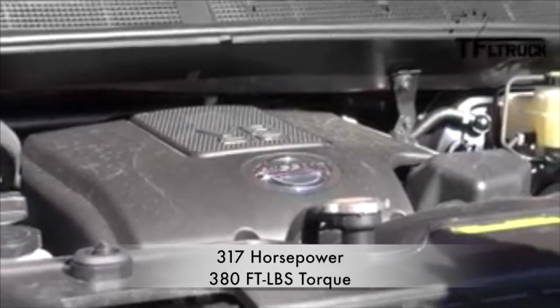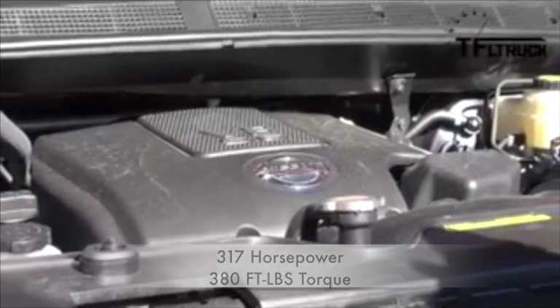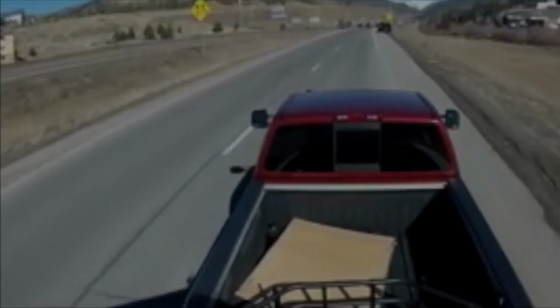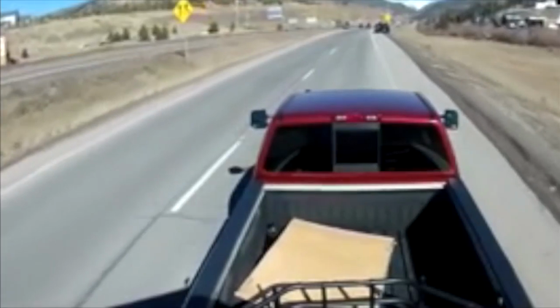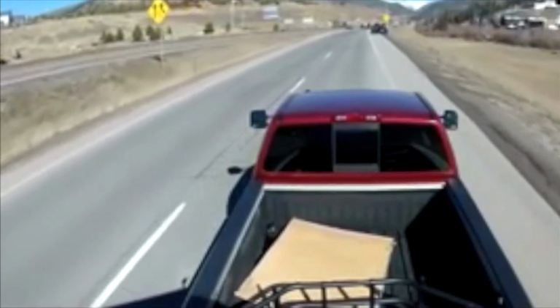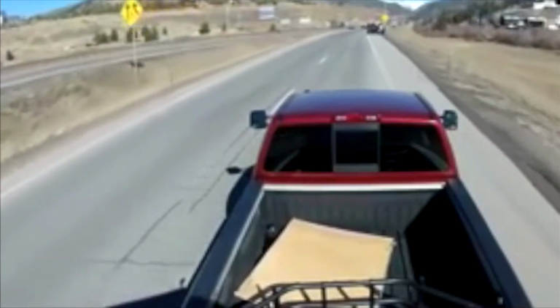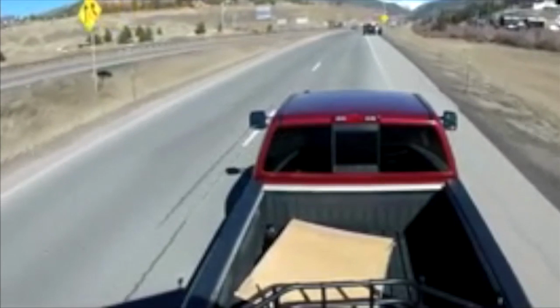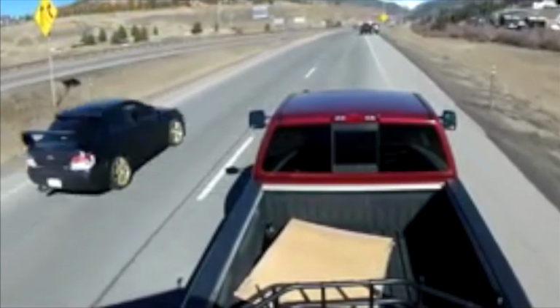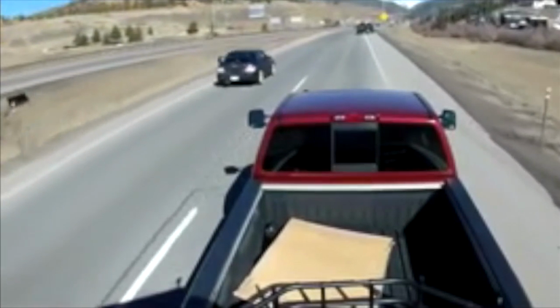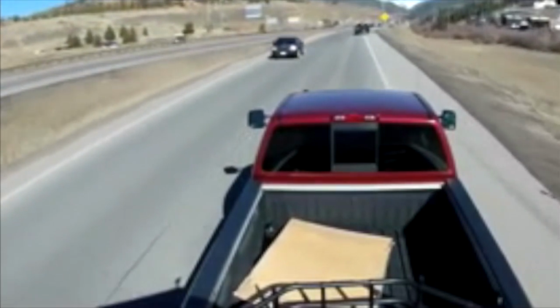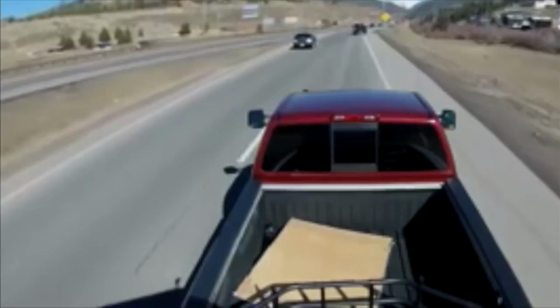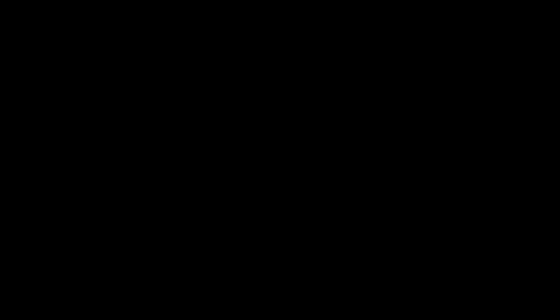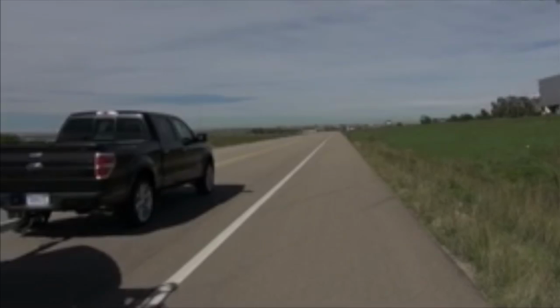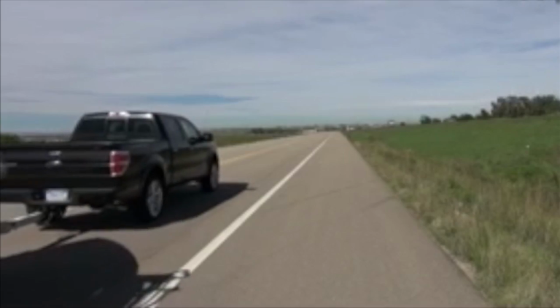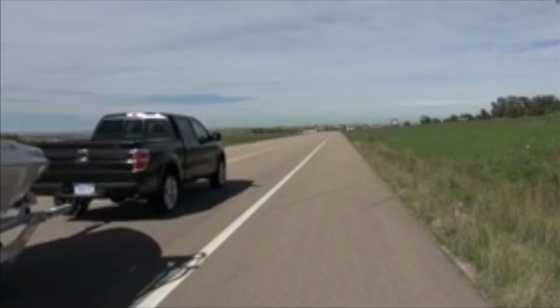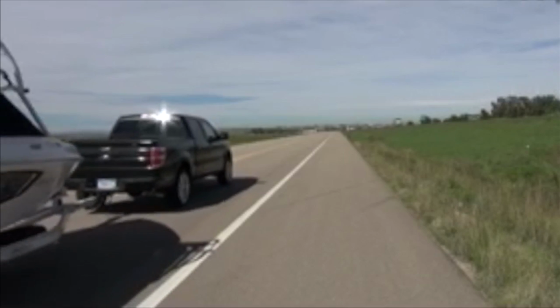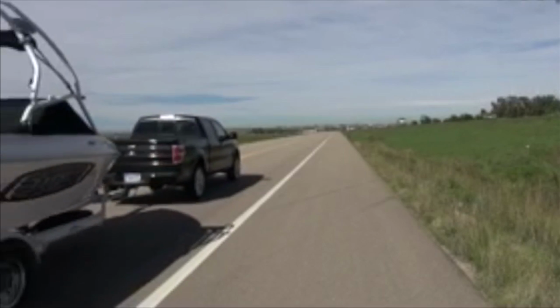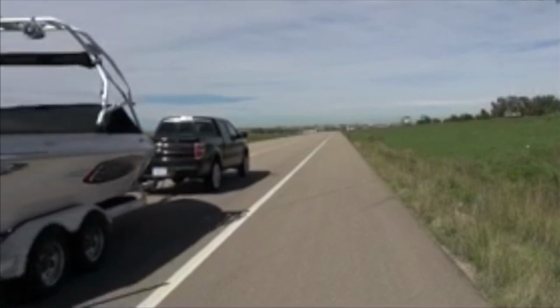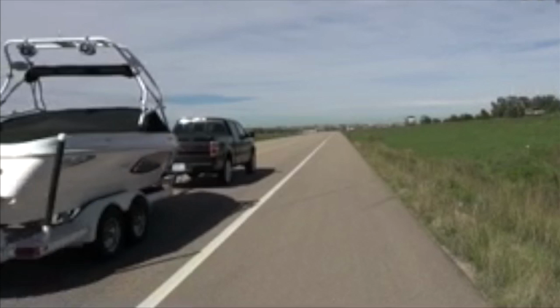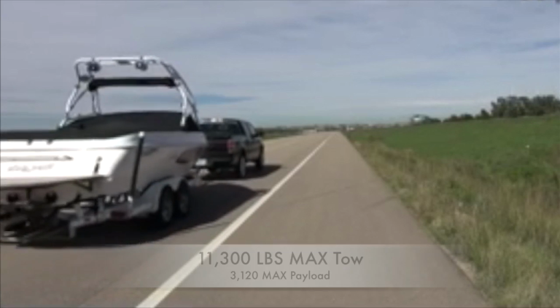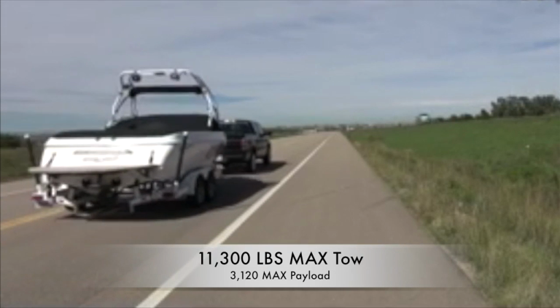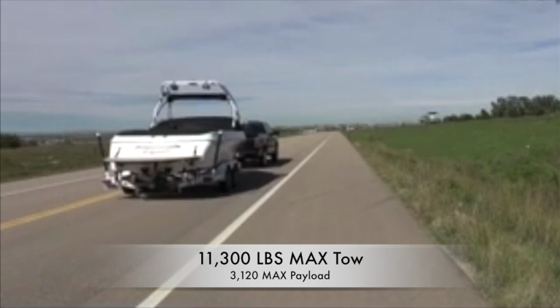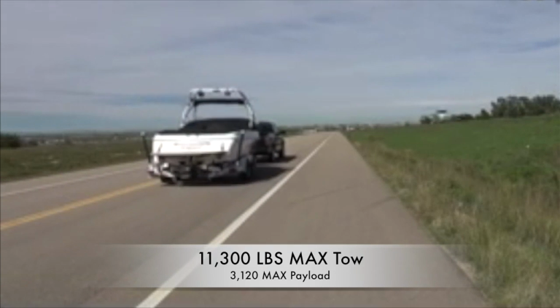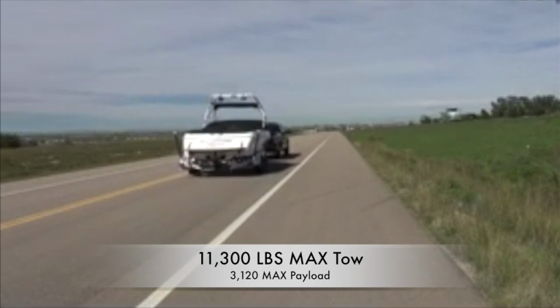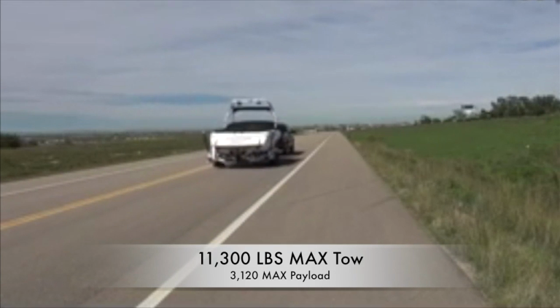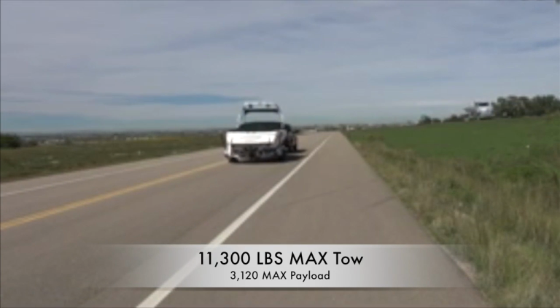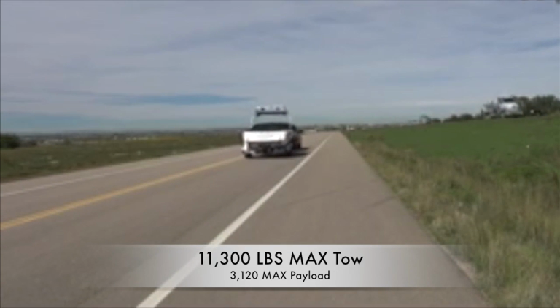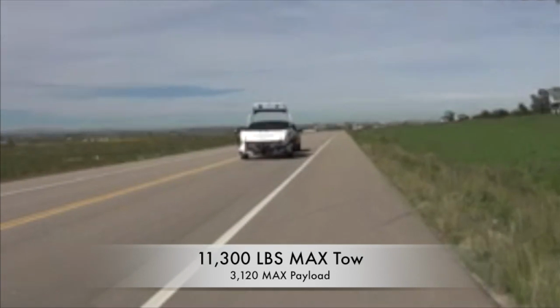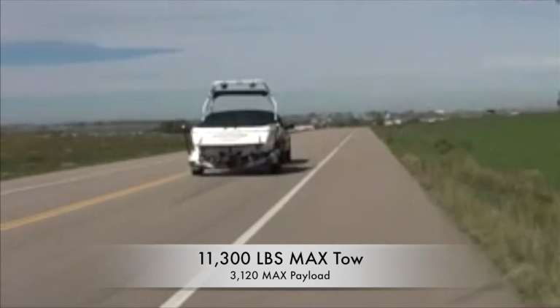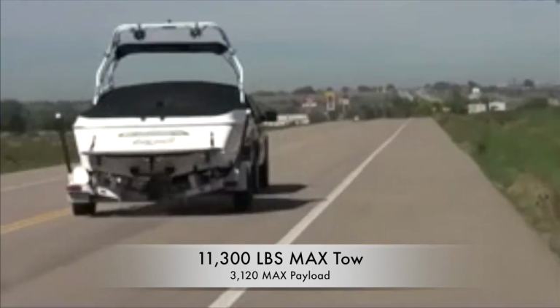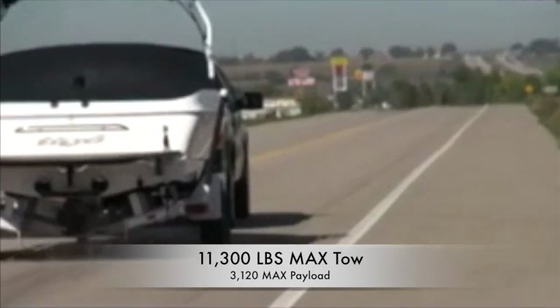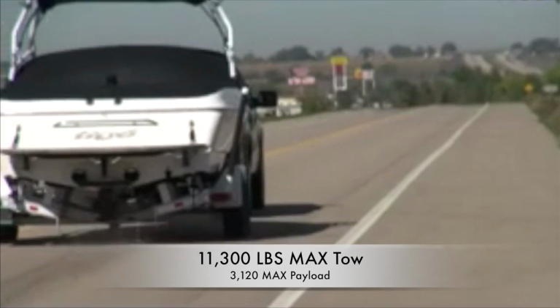One of the main reasons you buy a truck is to be able to haul whatever you need, right? Claiming the top spot again is the Ford F-150 with a total towing capacity of 11,300 pounds and a maximum payload of 3,120 pounds.